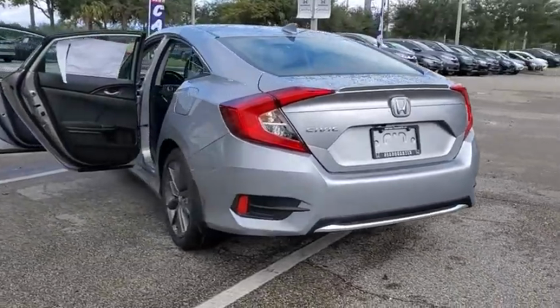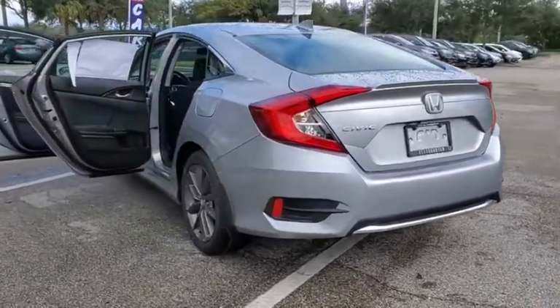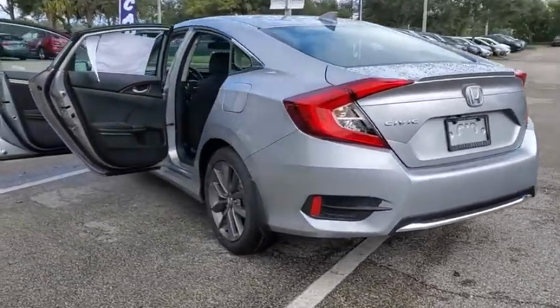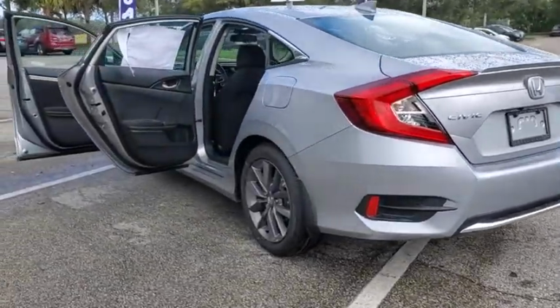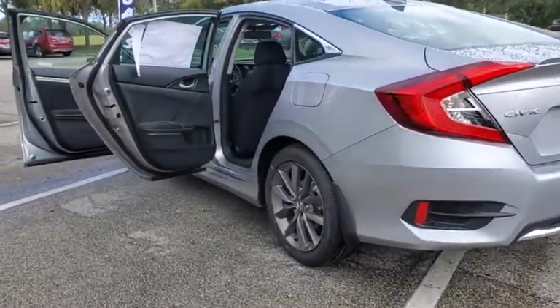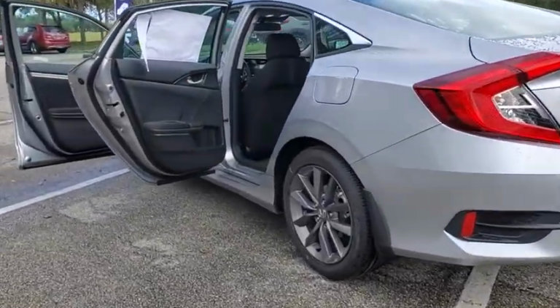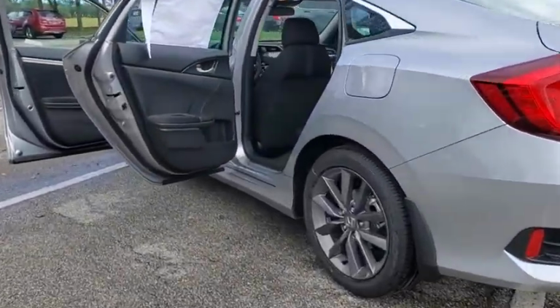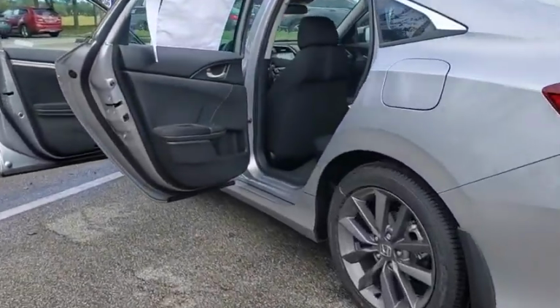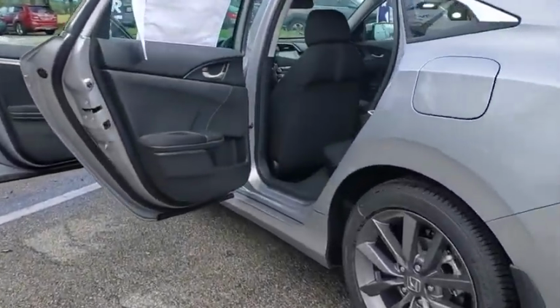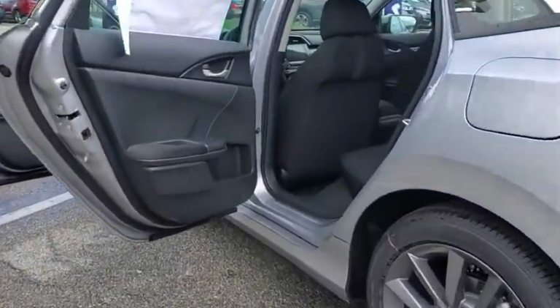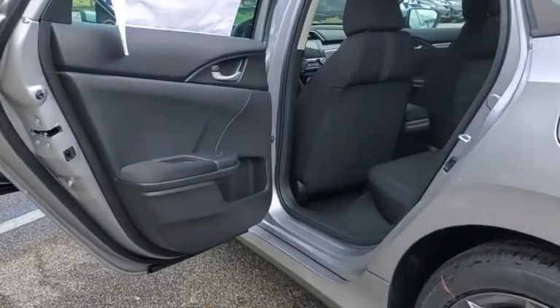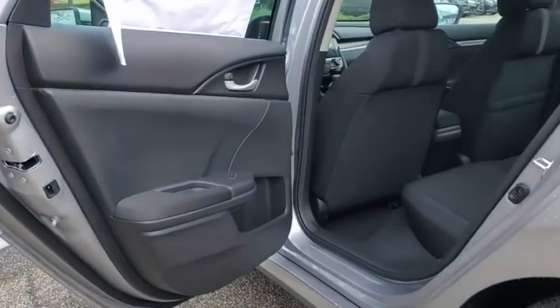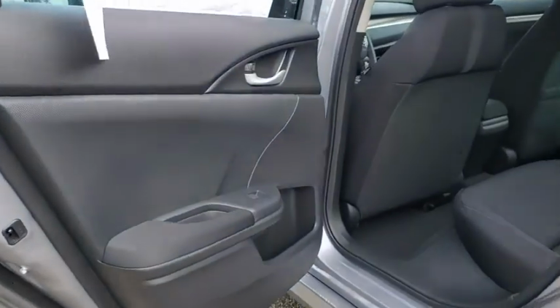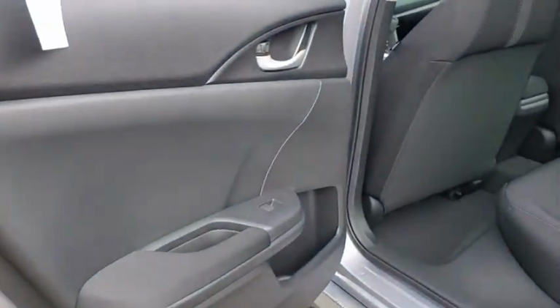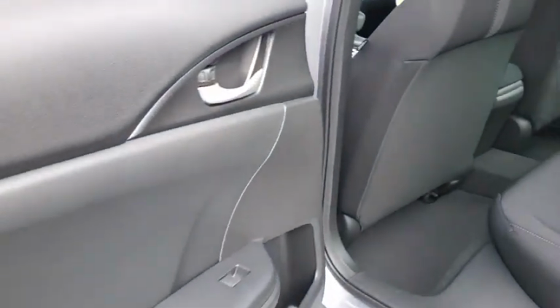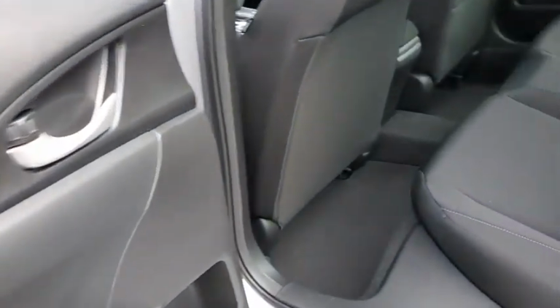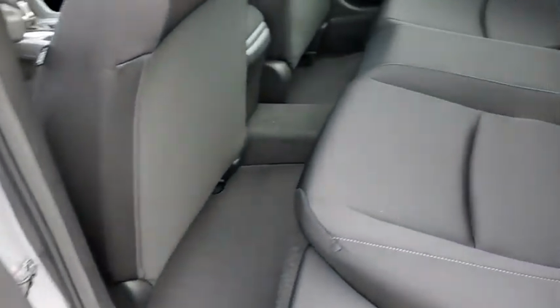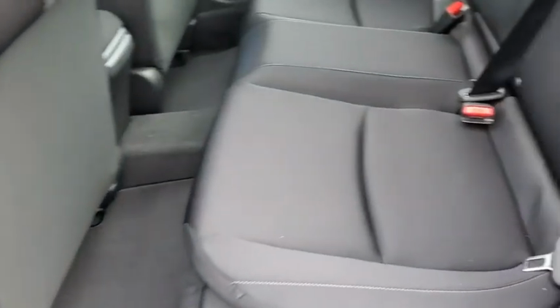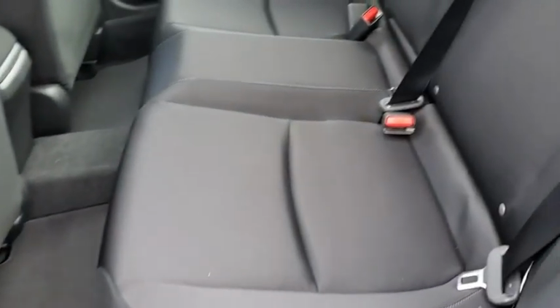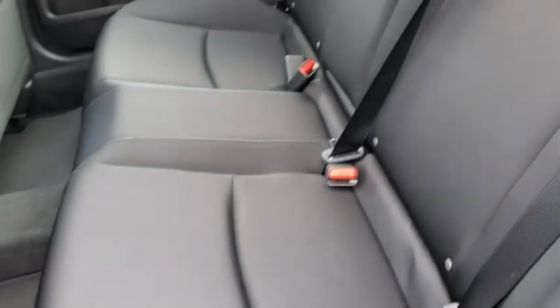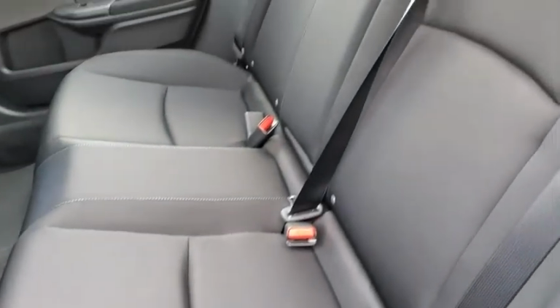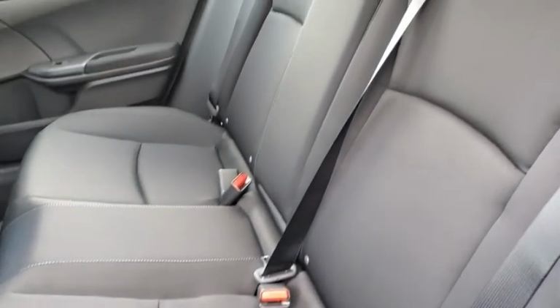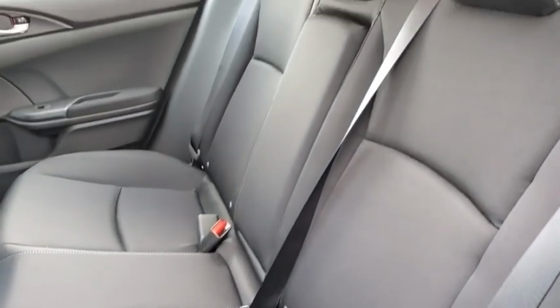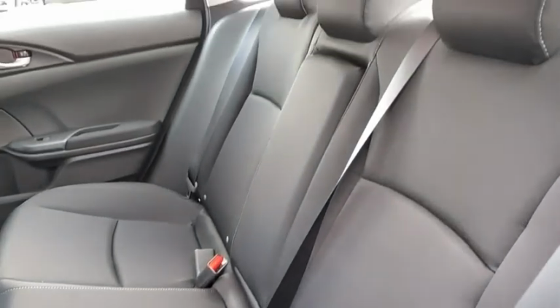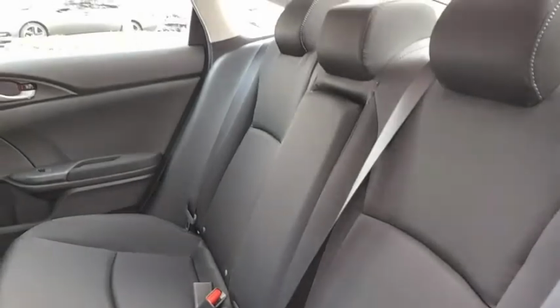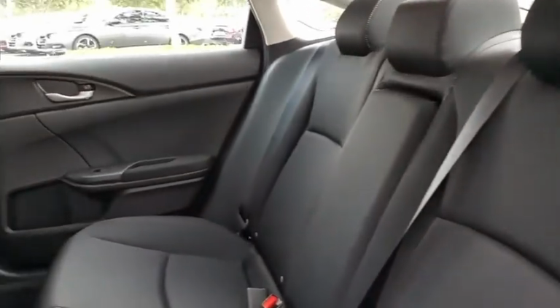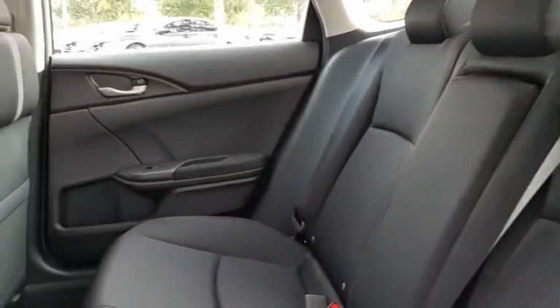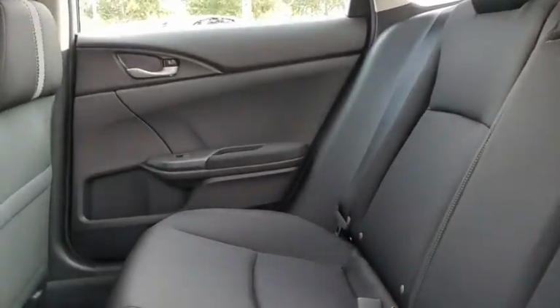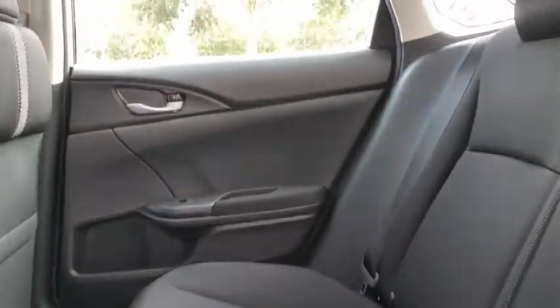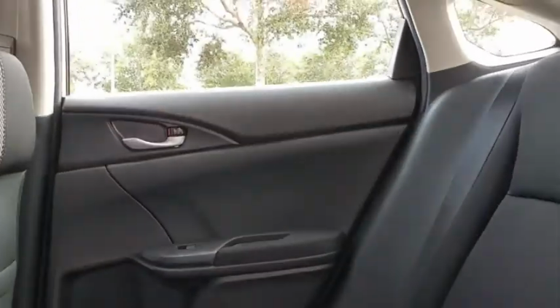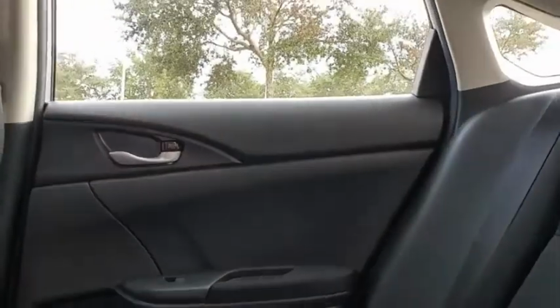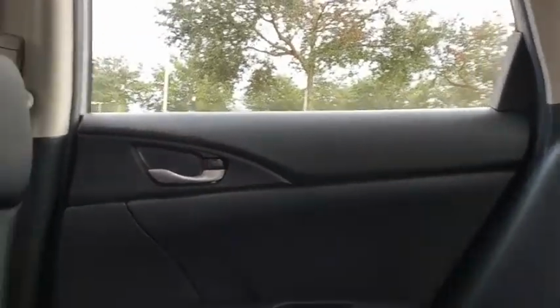Leather-wrapped steering wheel, power steering, adjustable steering wheel, keyless start, floor mats, four-wheel disc brakes, aluminum wheels, cruise control, AM-FM stereo radio, front-wheel drive.